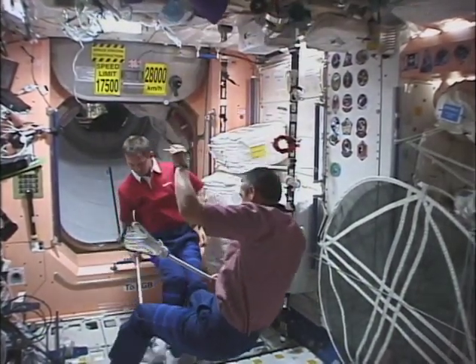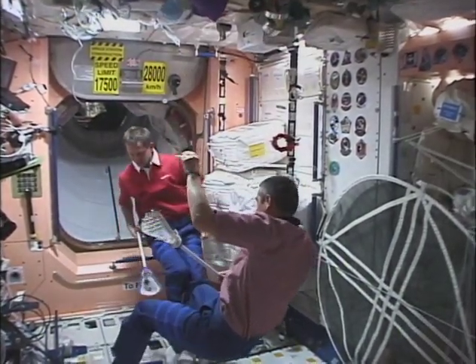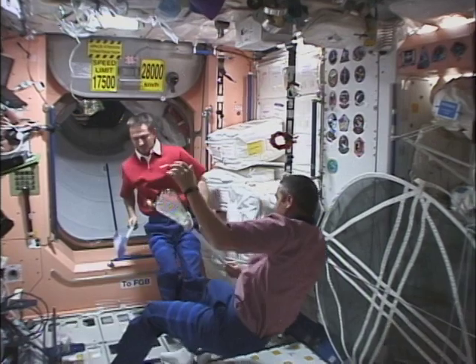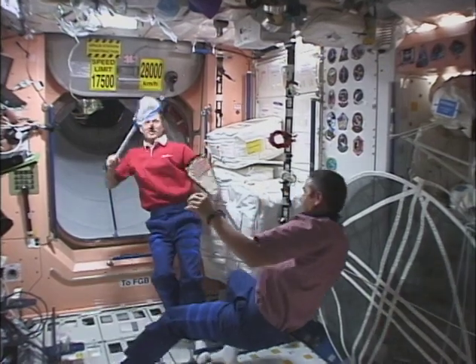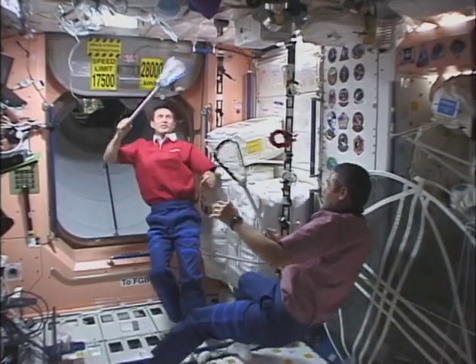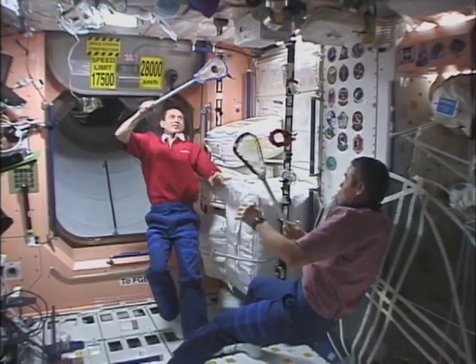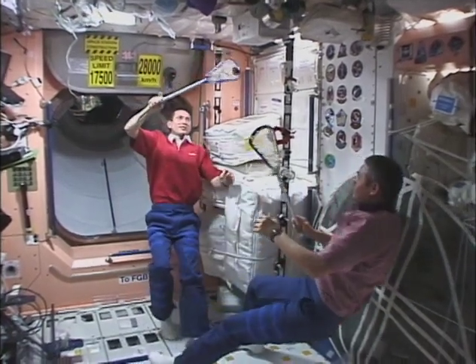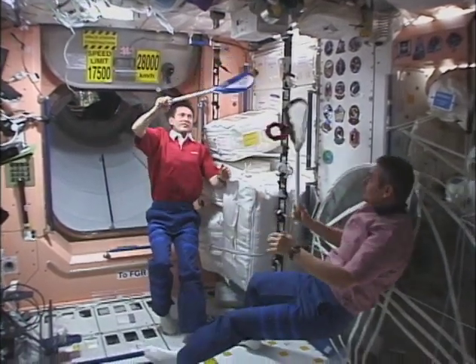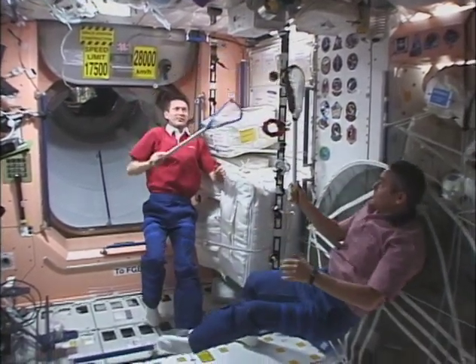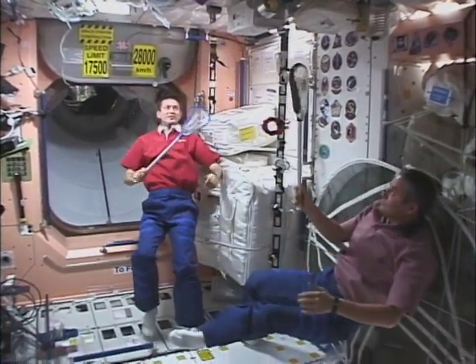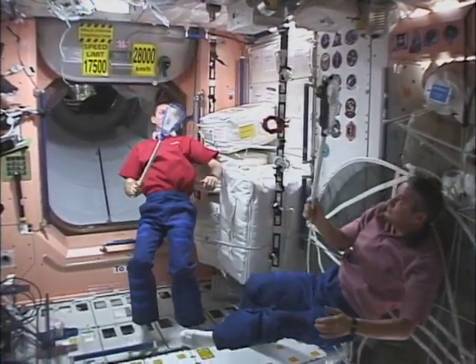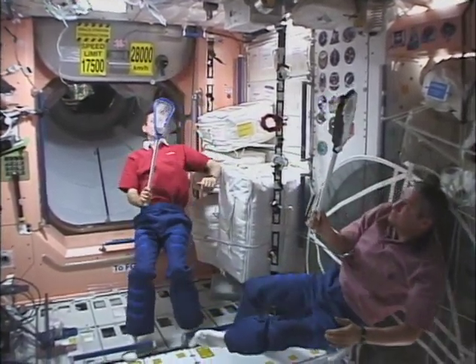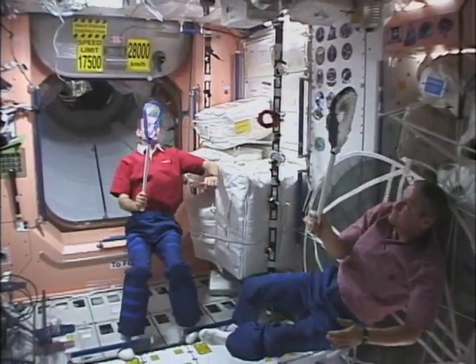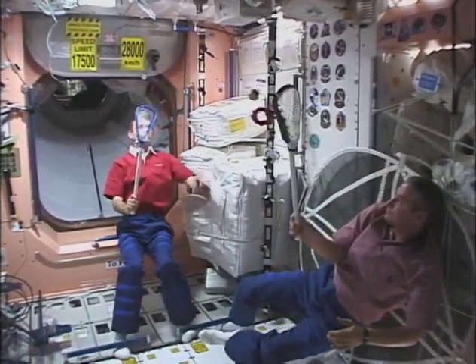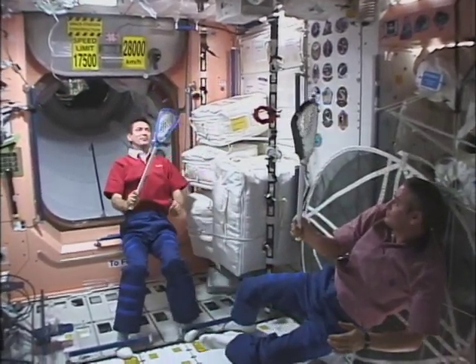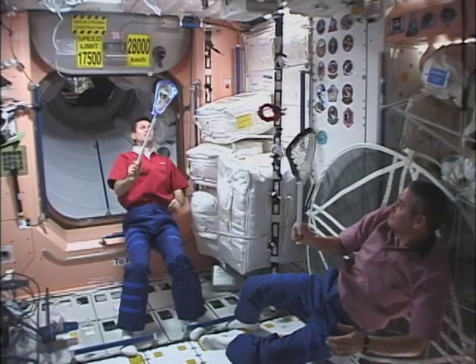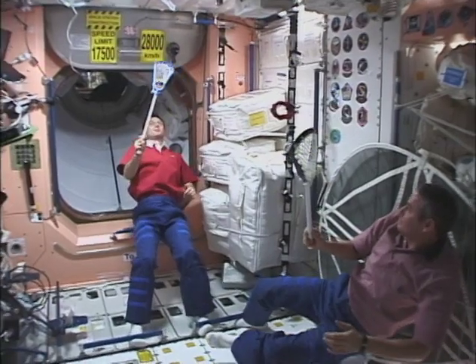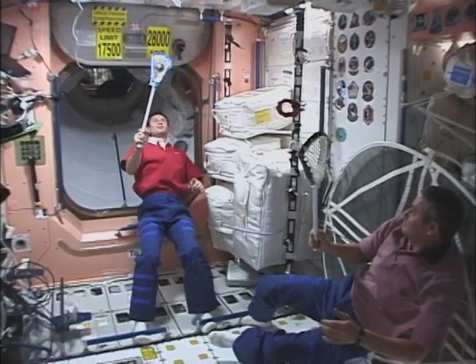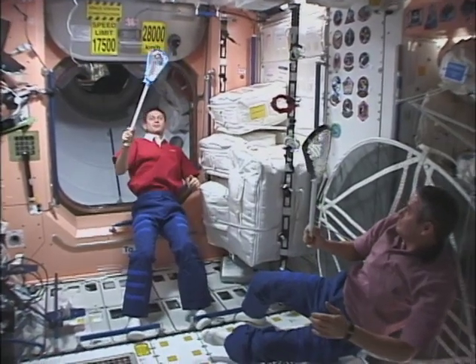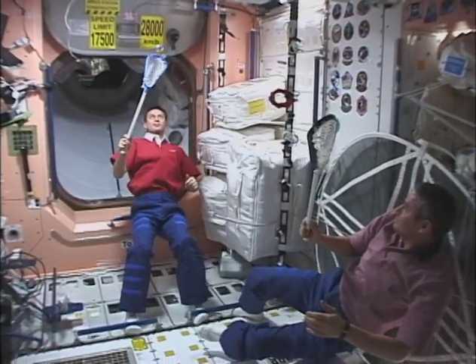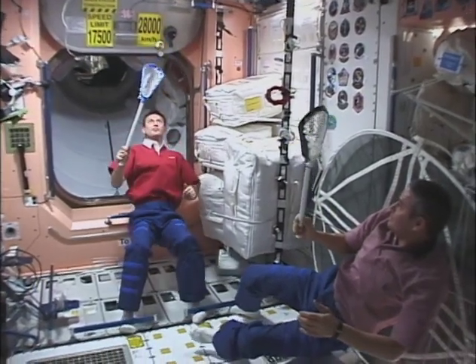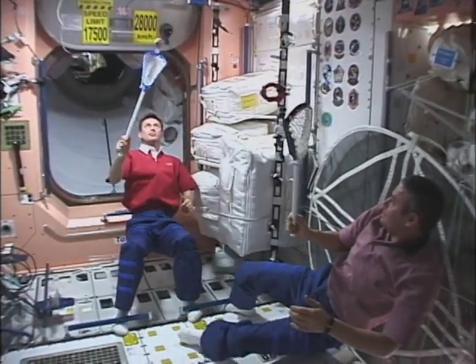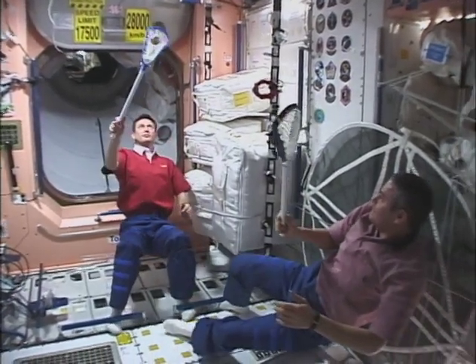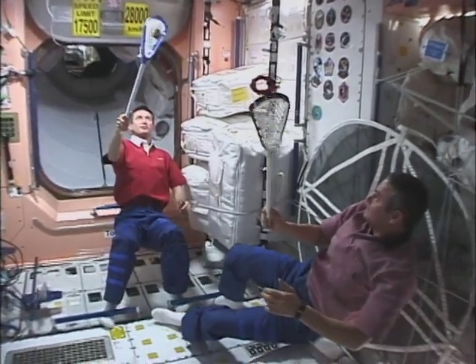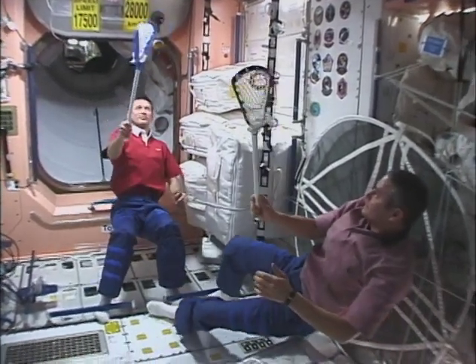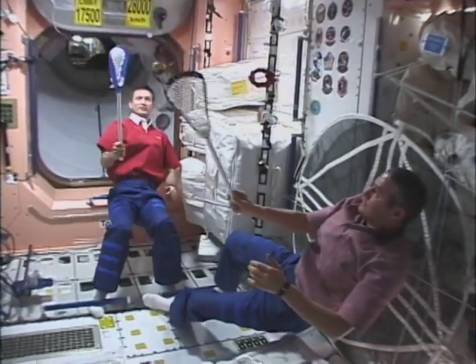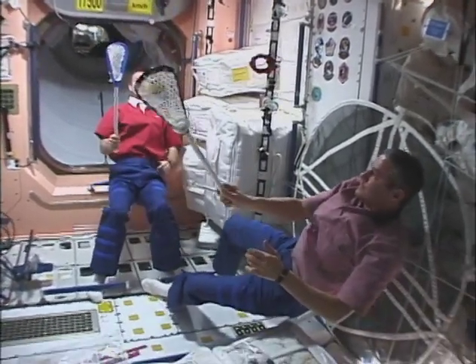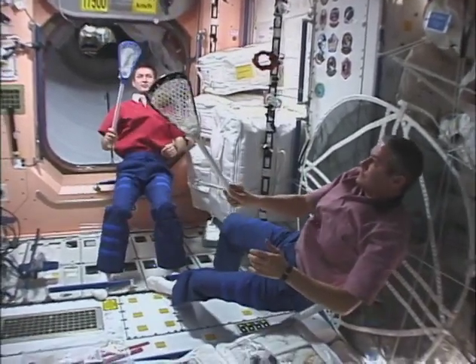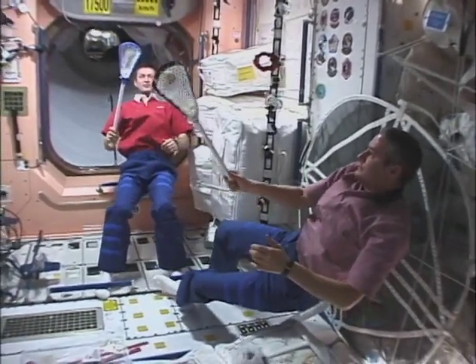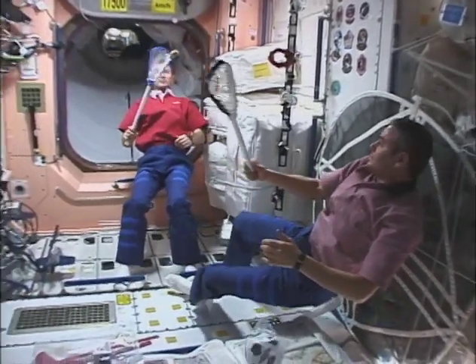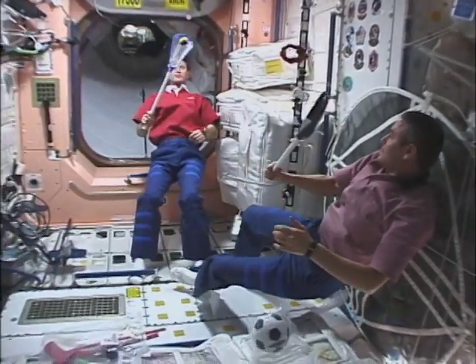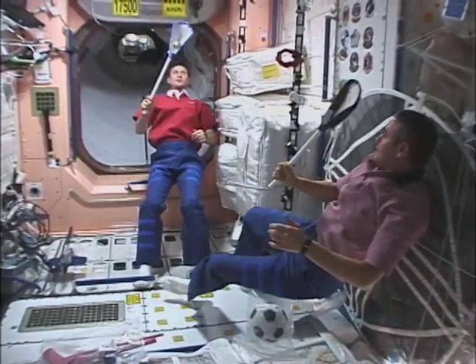The reach of the LaCrosse stick also helps in keeping track of the ball. You can trap an escaping ball and it won't bounce out of the net. LaCrosse is definitely a game that works in space. See you soon.